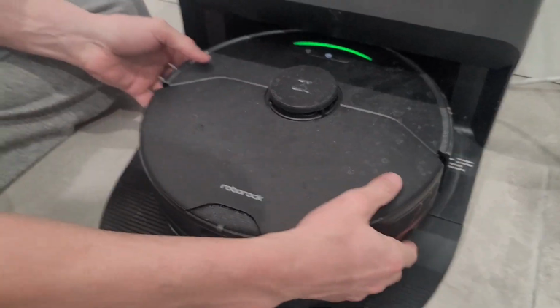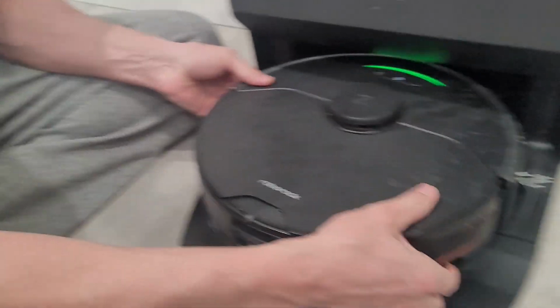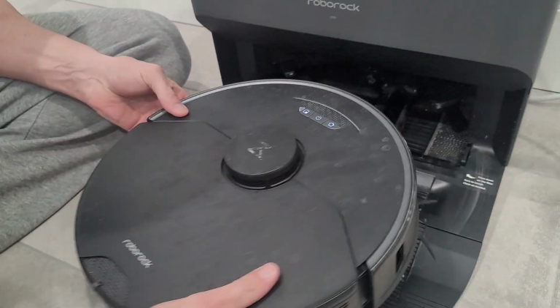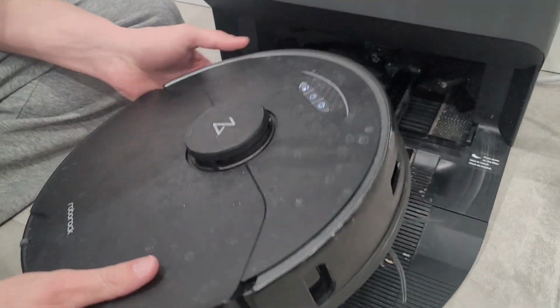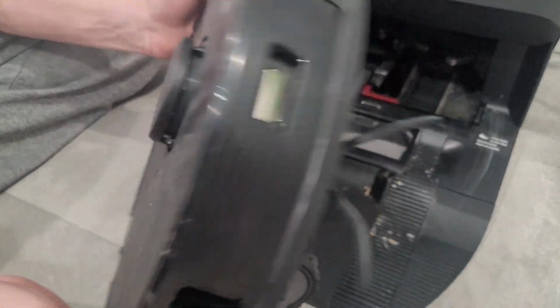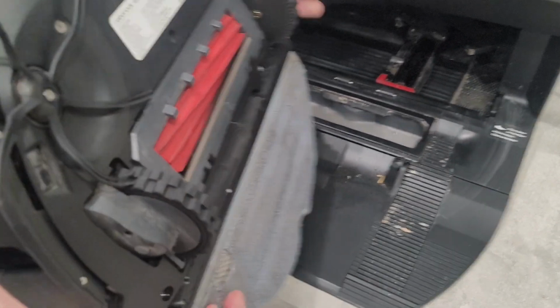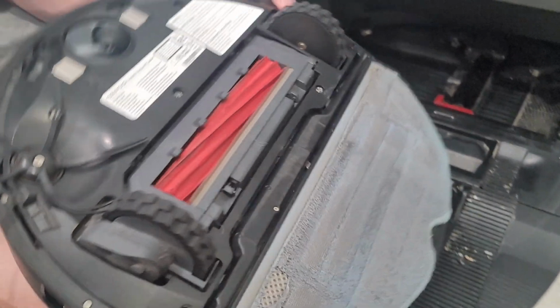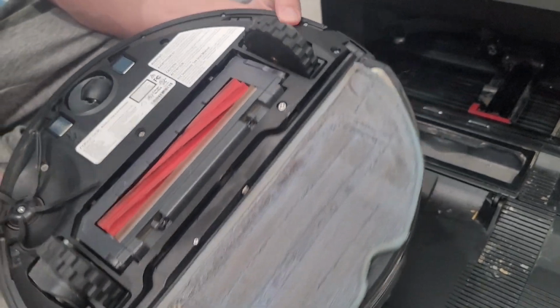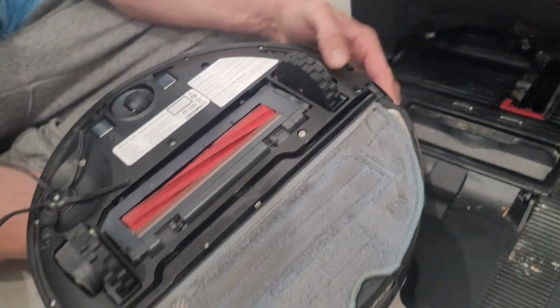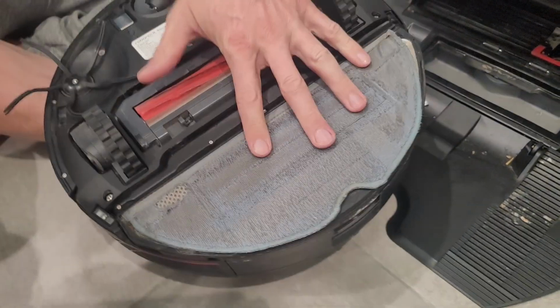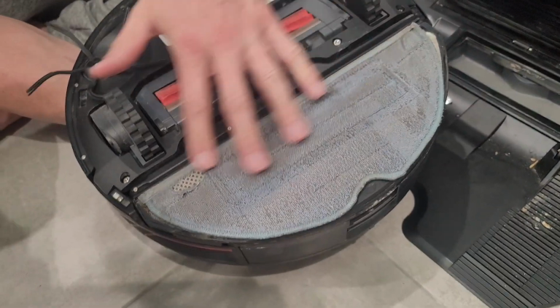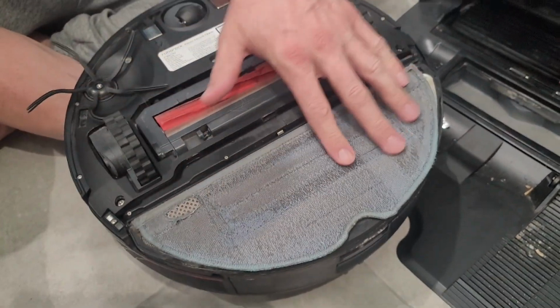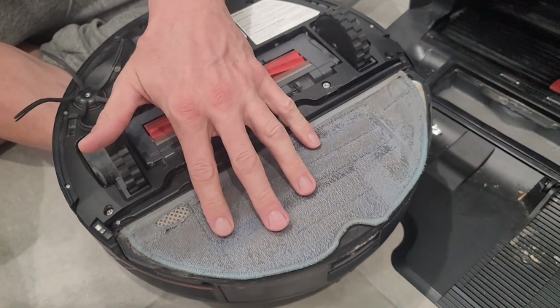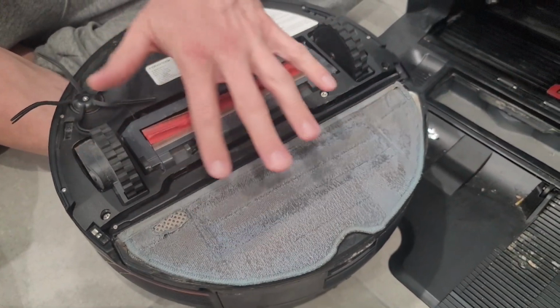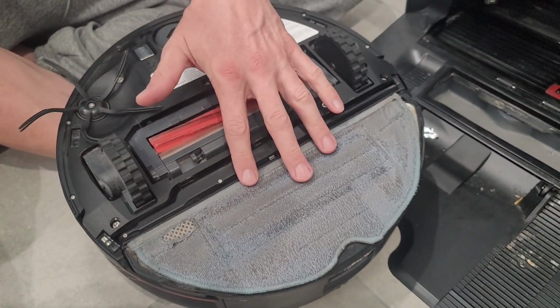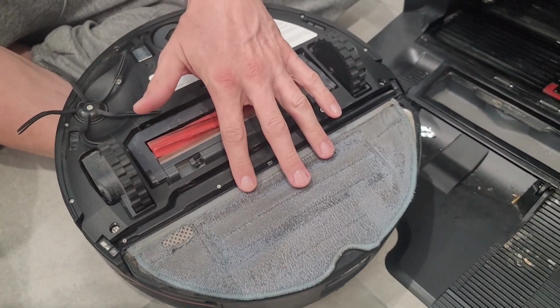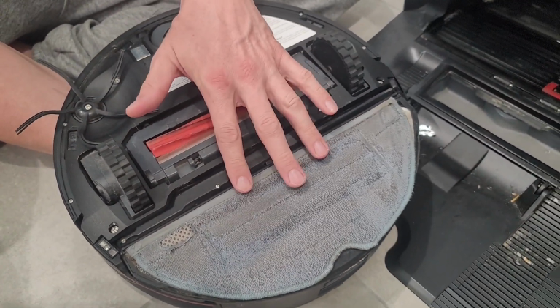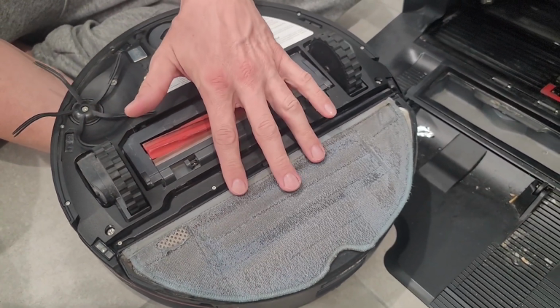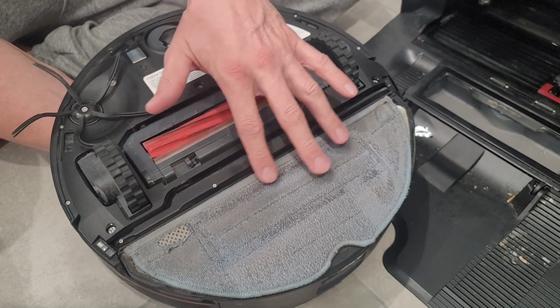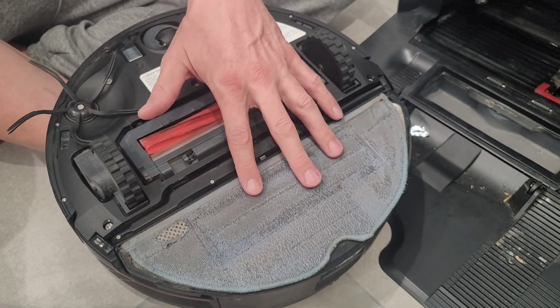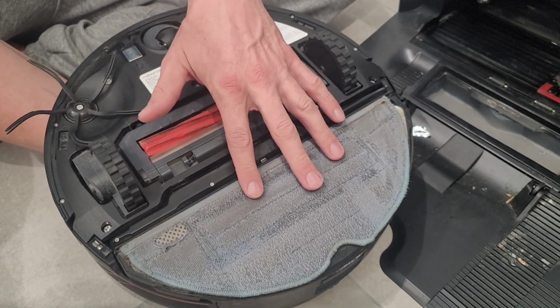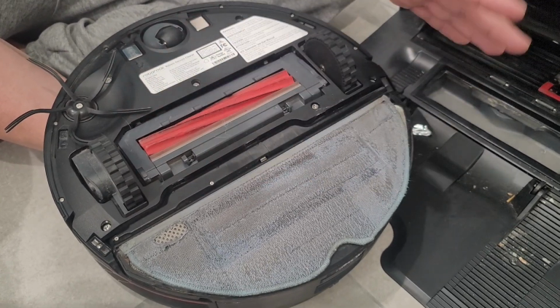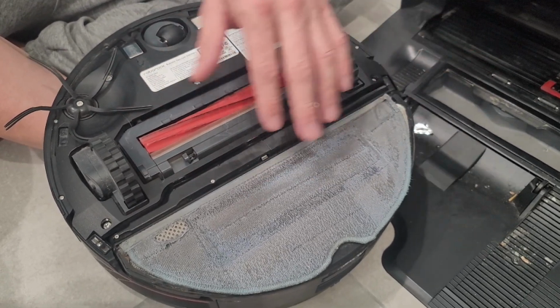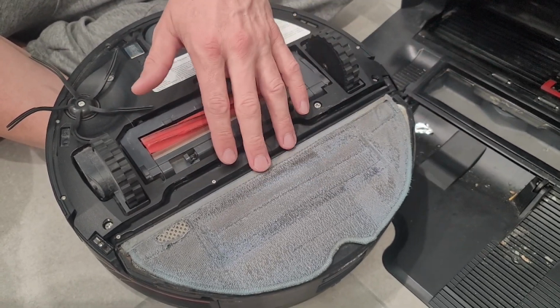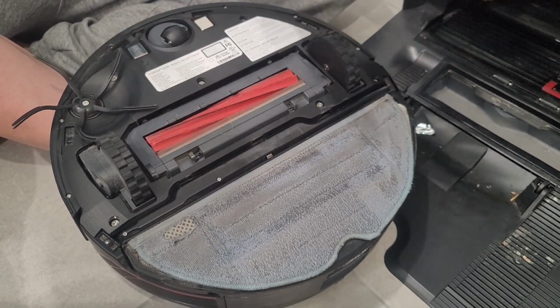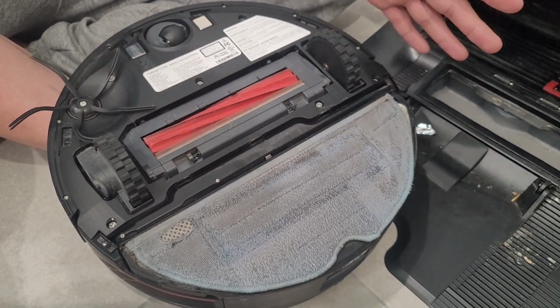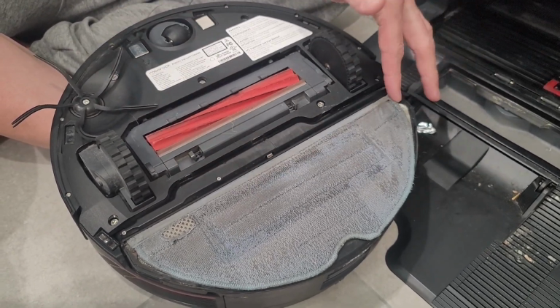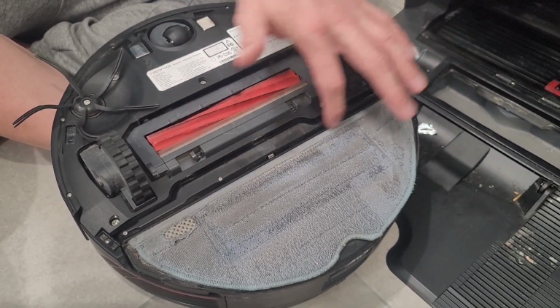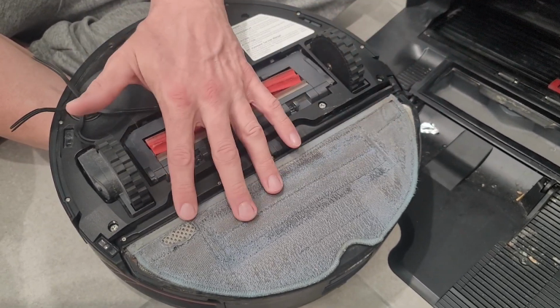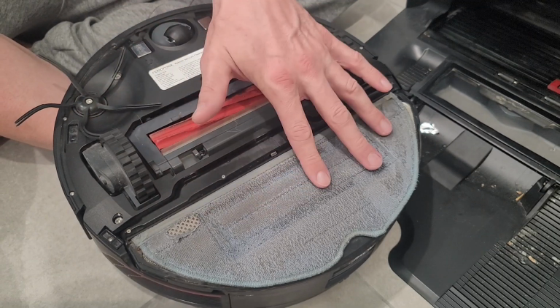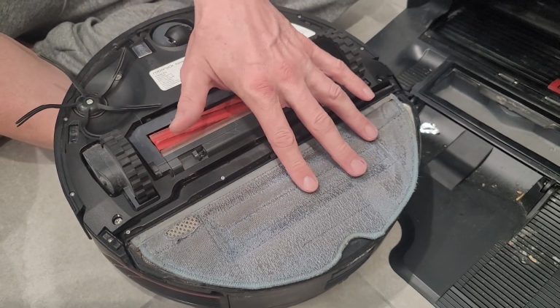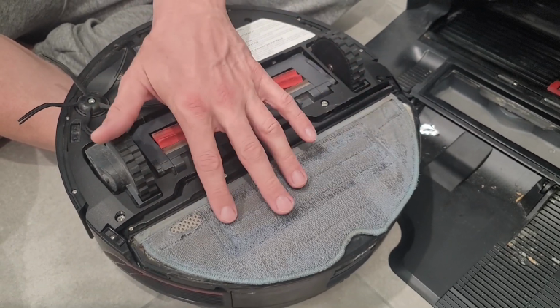If you take a look at the unit it has a drag style mop pad. This is the second replacement I've done. I did an aftermarket brand, just a generic brand, and it works great — slides right in so they're really easy to change out.